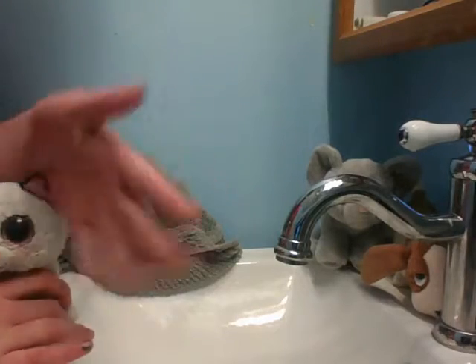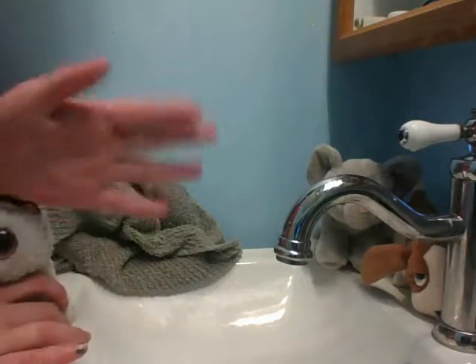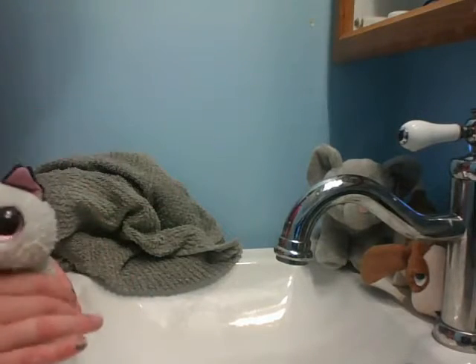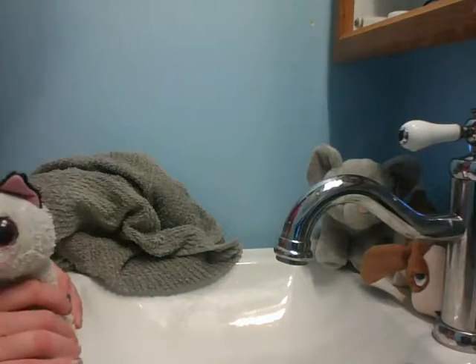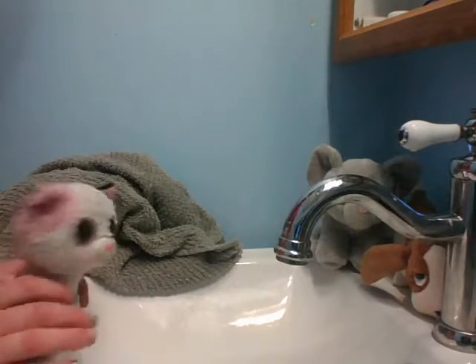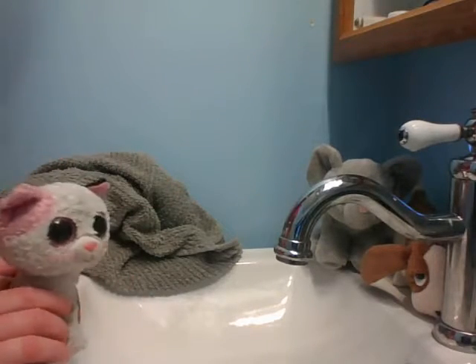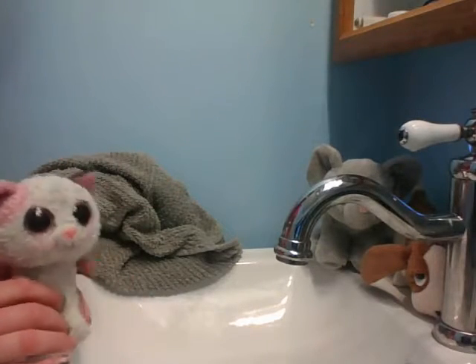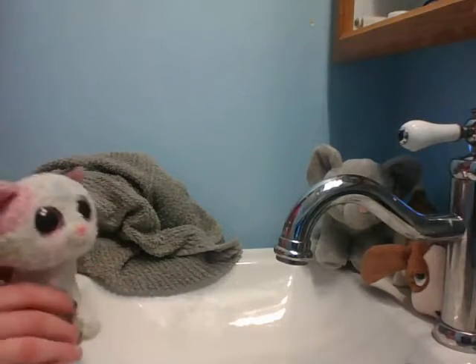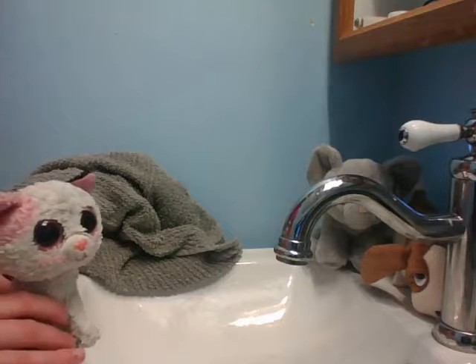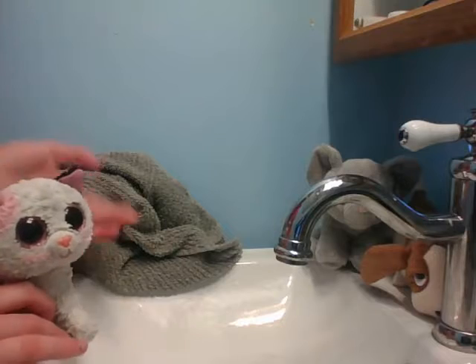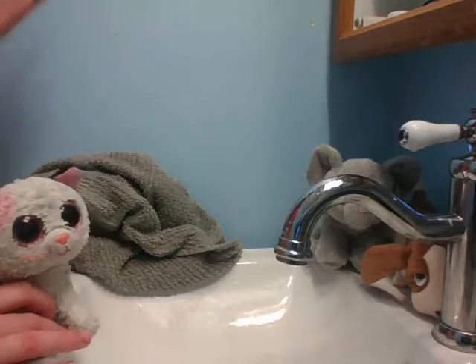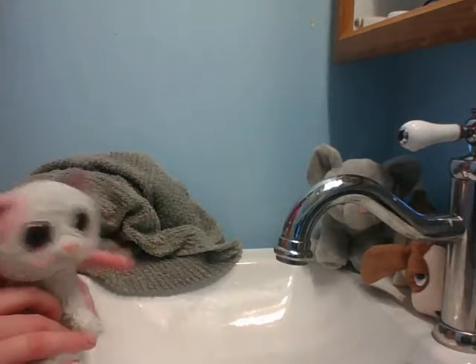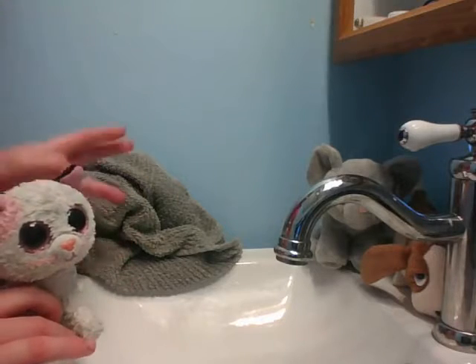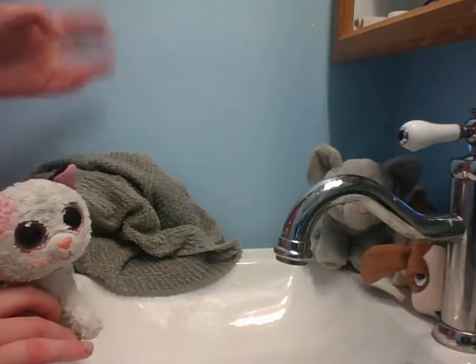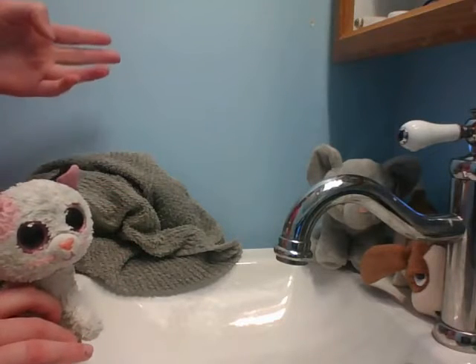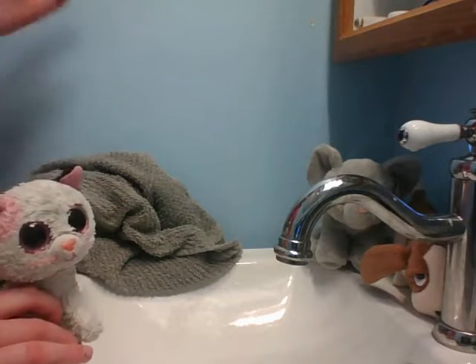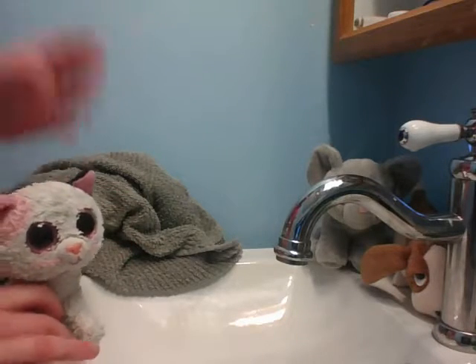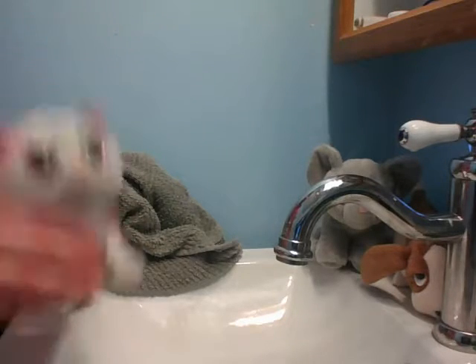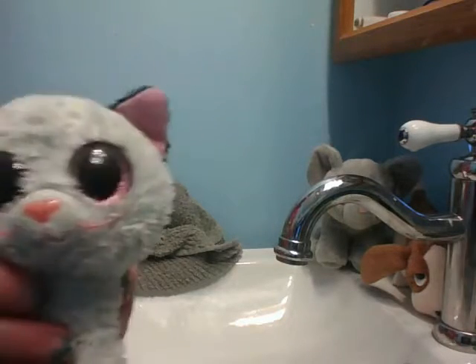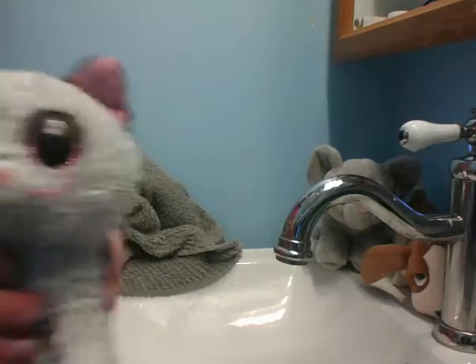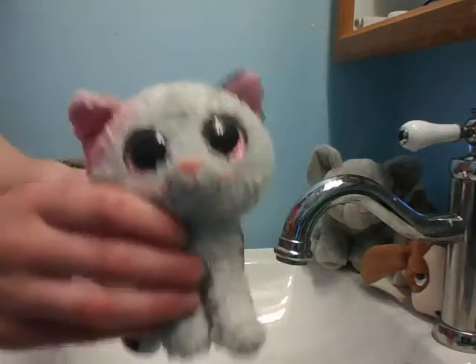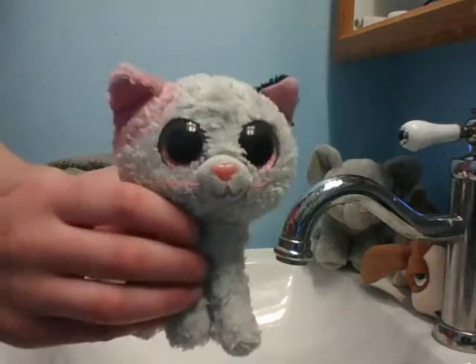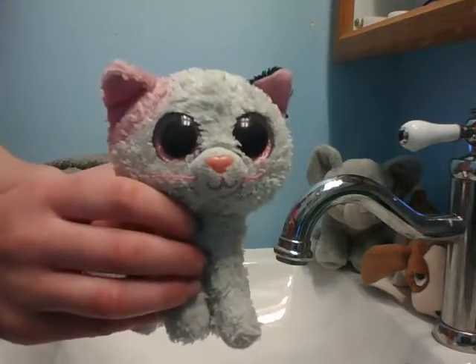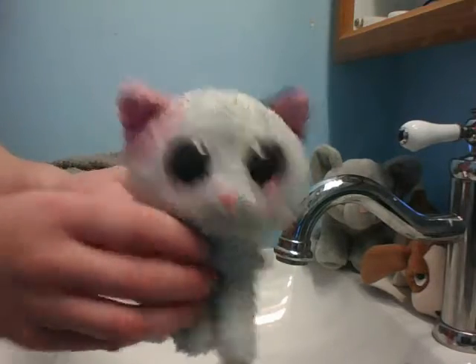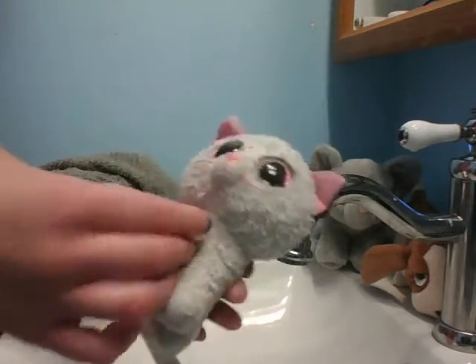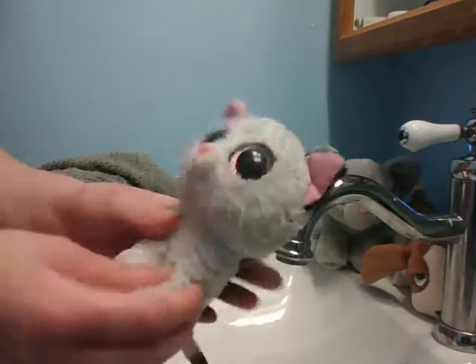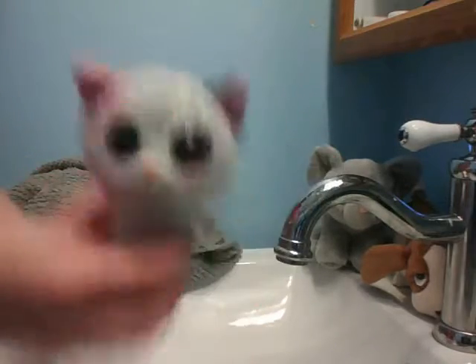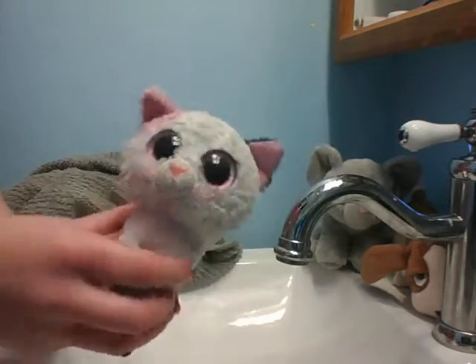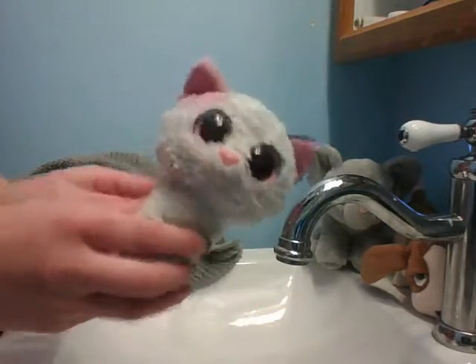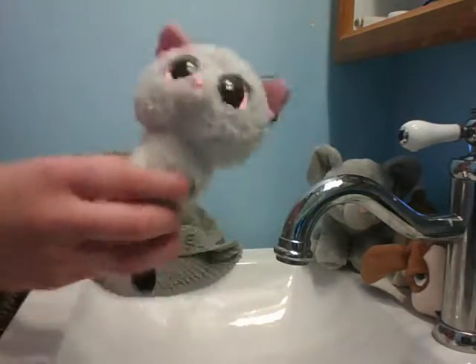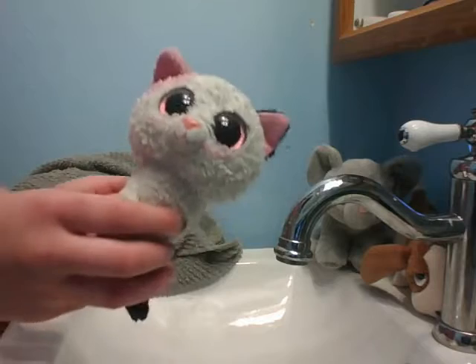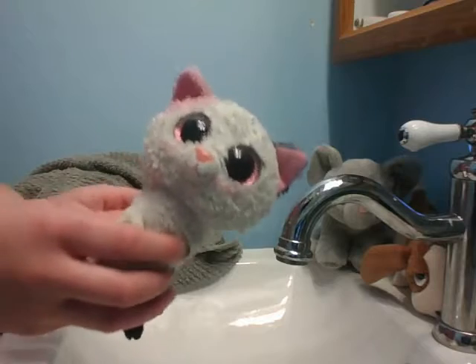Hello everyone, welcome back to my channel. Today we're going to be doing a tutorial video. I'm going to show you how to wash your Beanie Boos. This is a Beanie Boo I've had for a really long time.